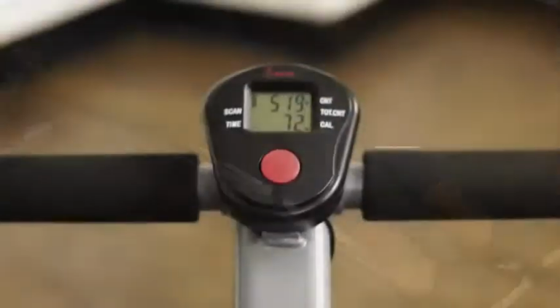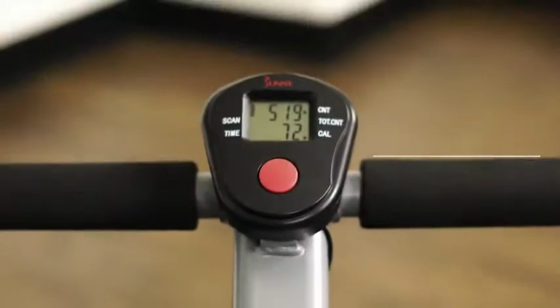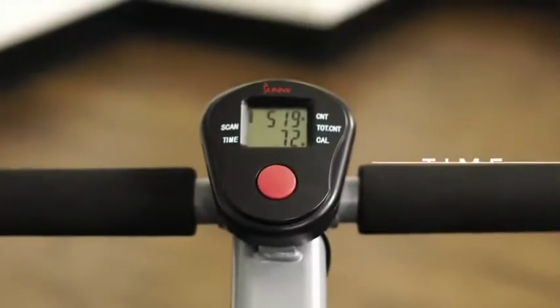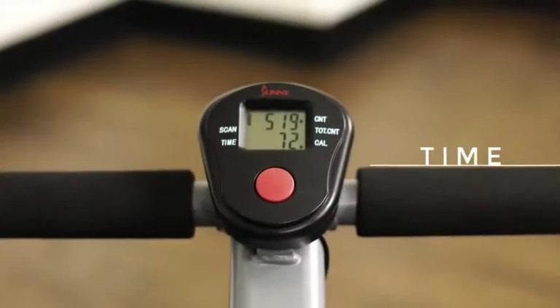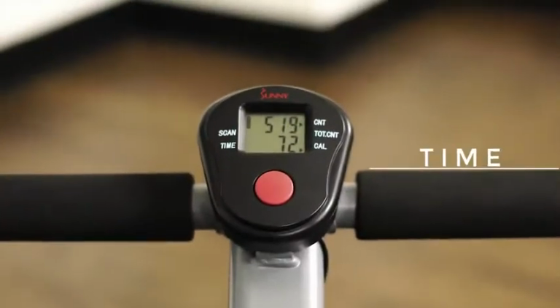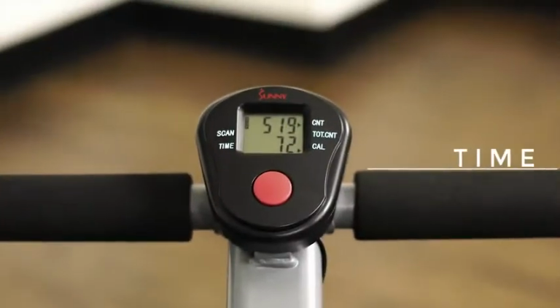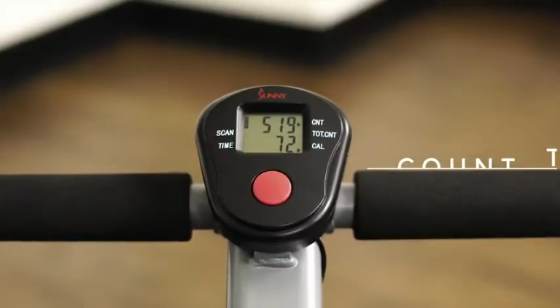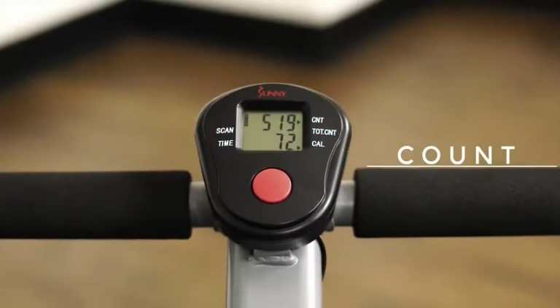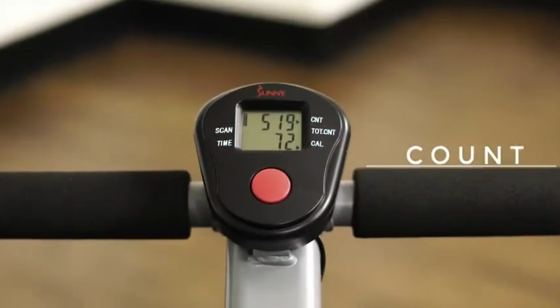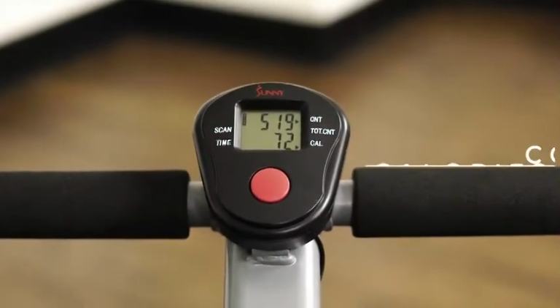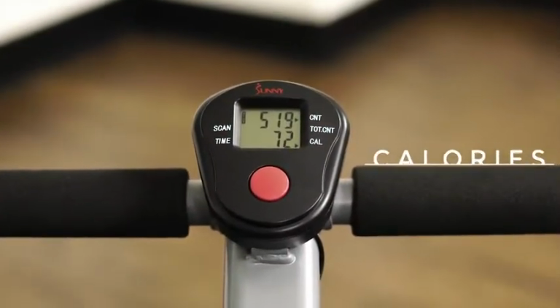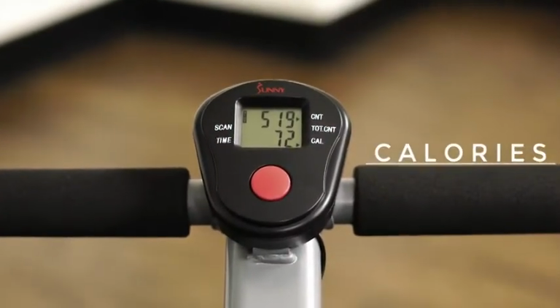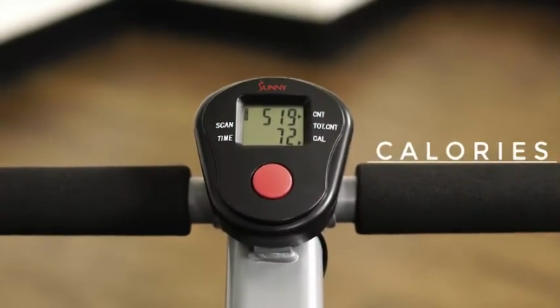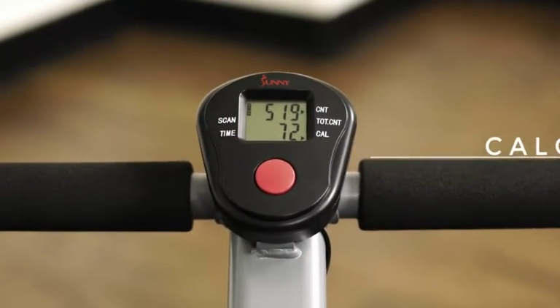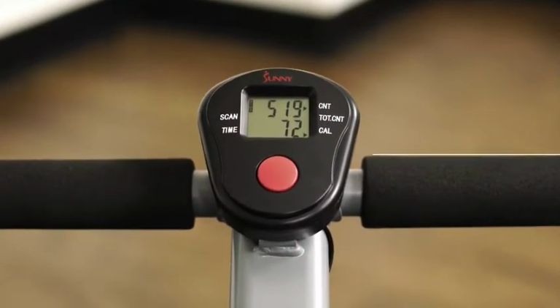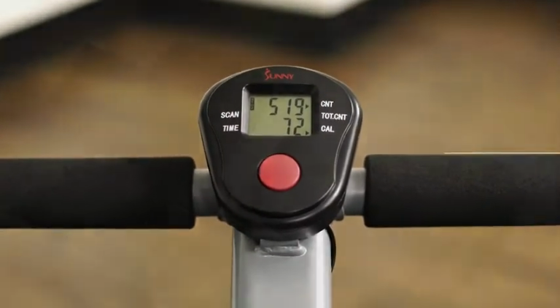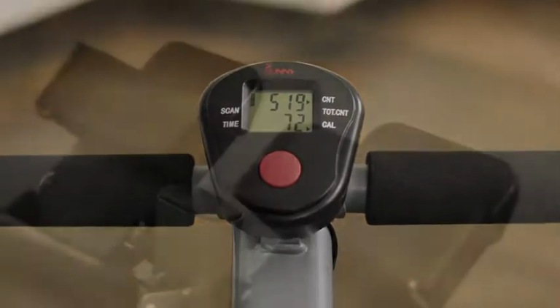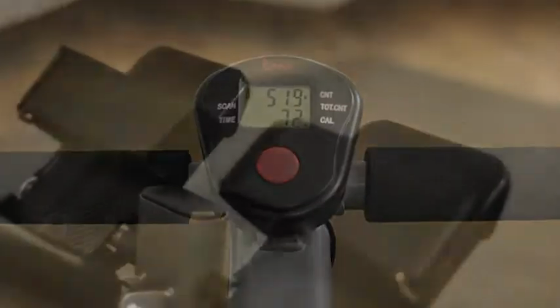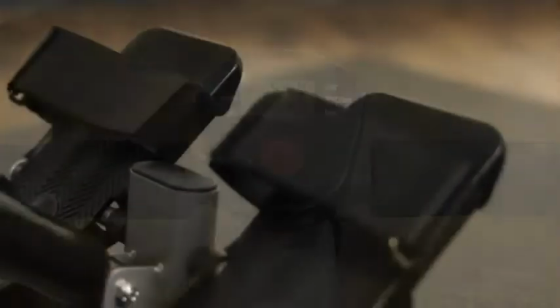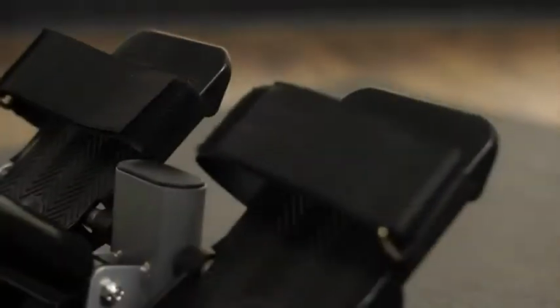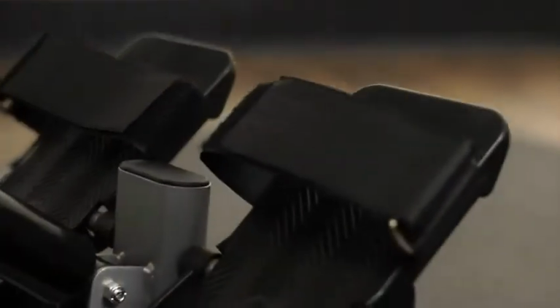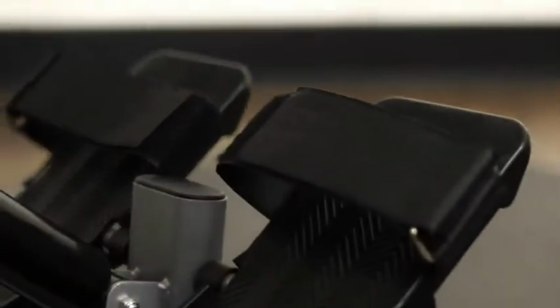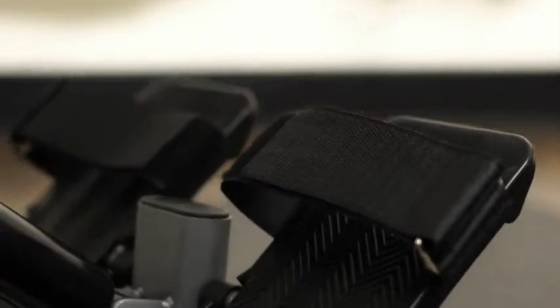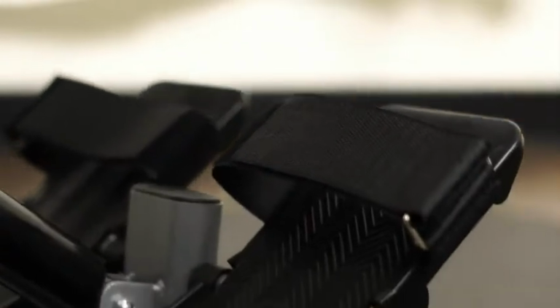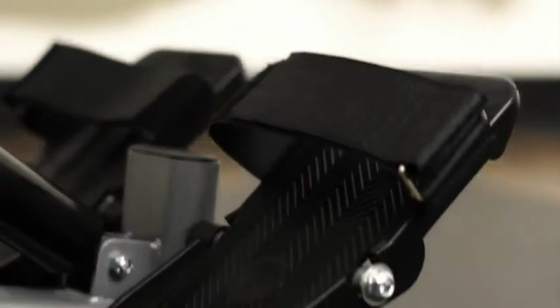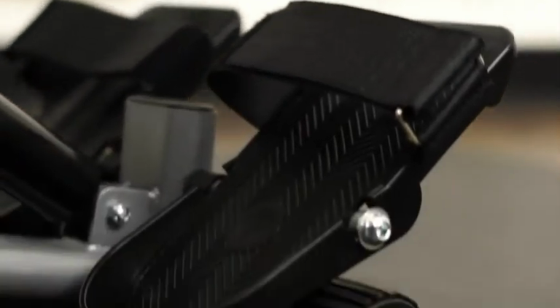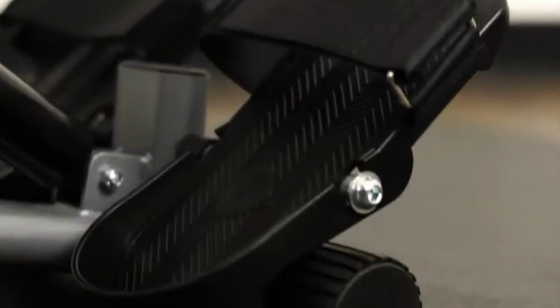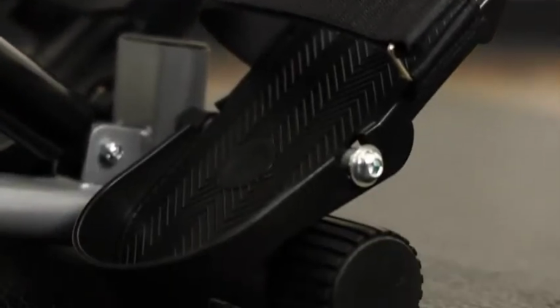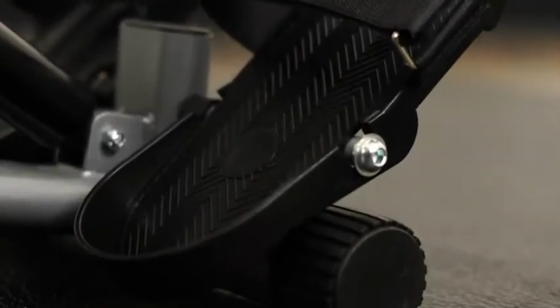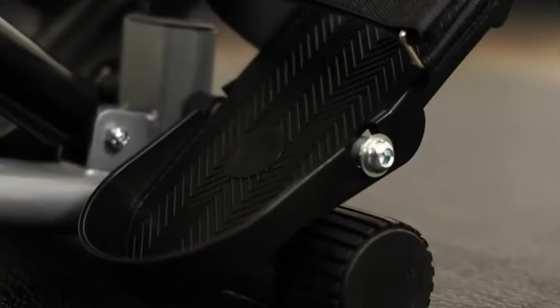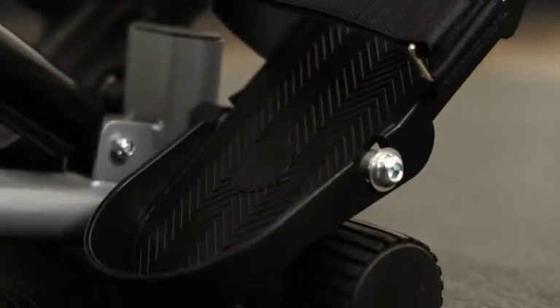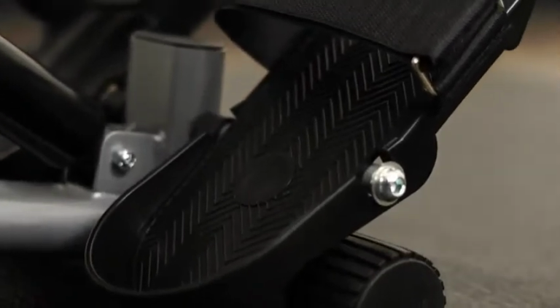Set goals on your easy-to-read digital monitor. Anti-slip foot plates come with adjustable straps for secure footing.